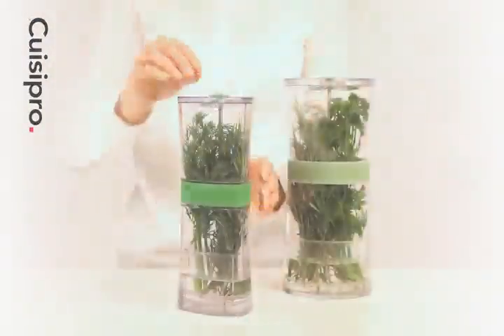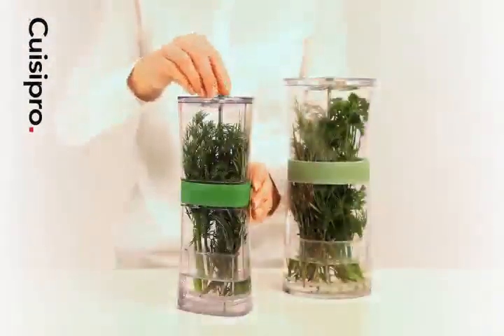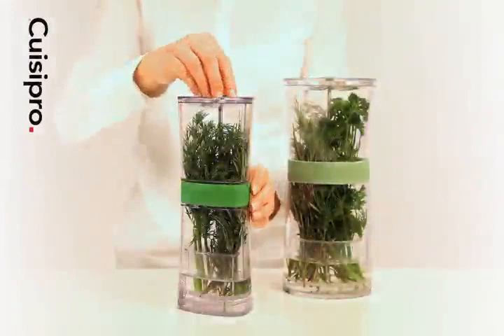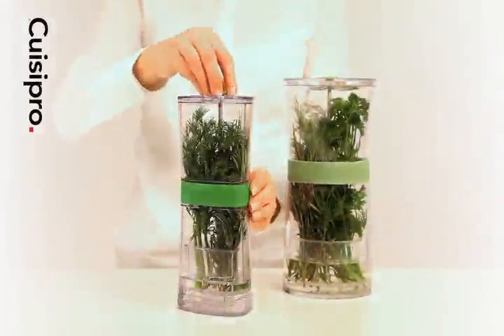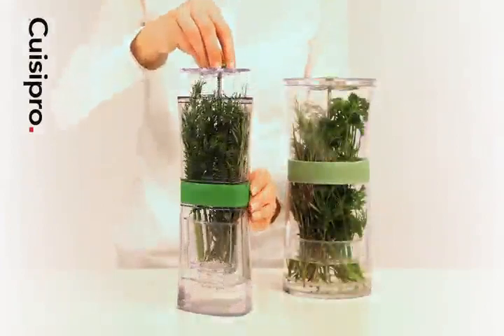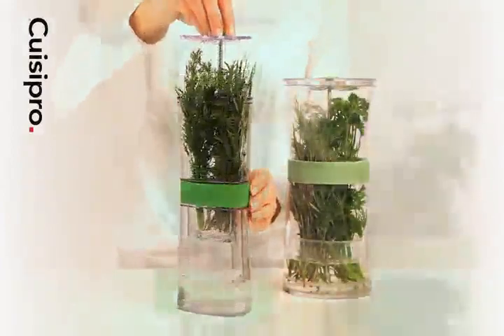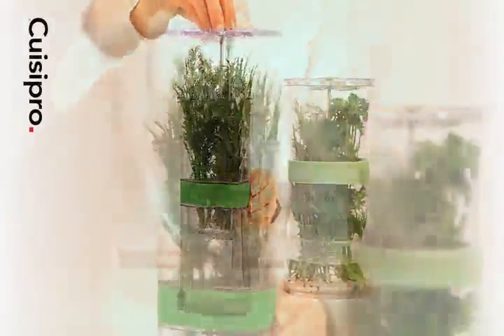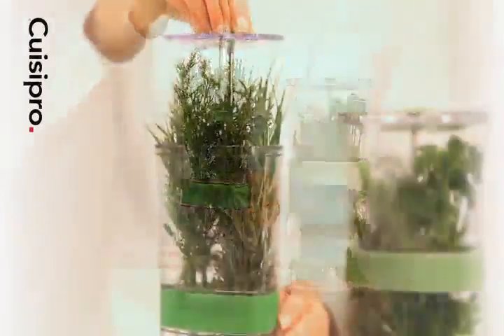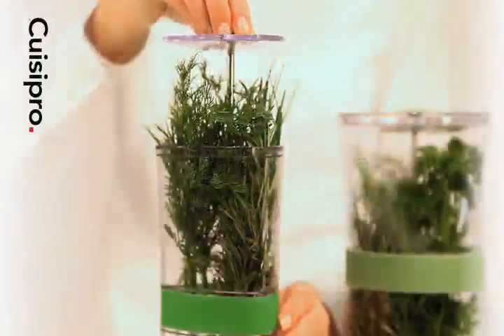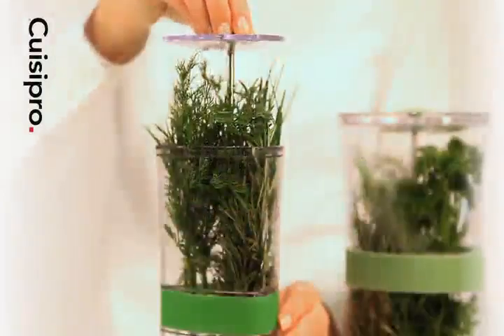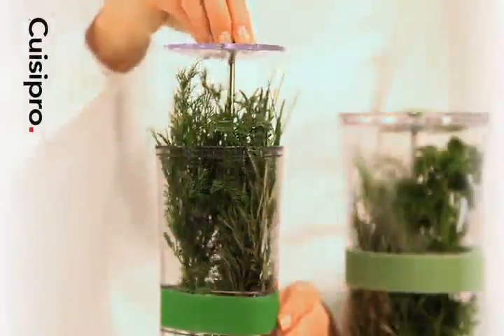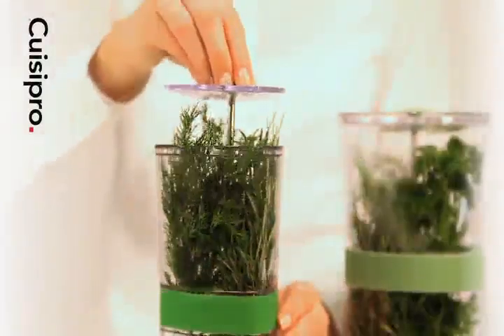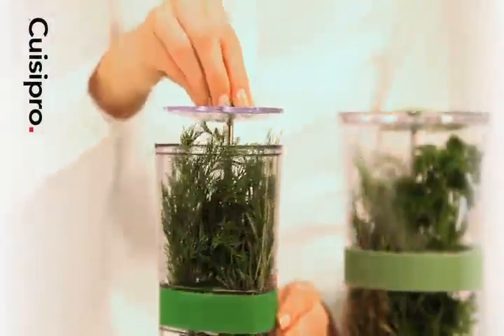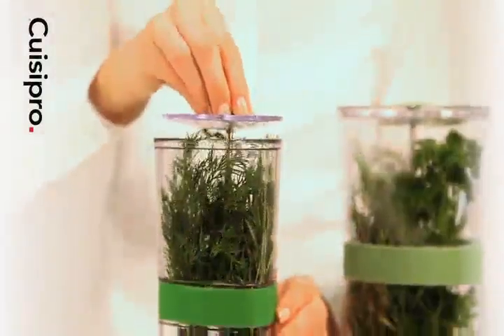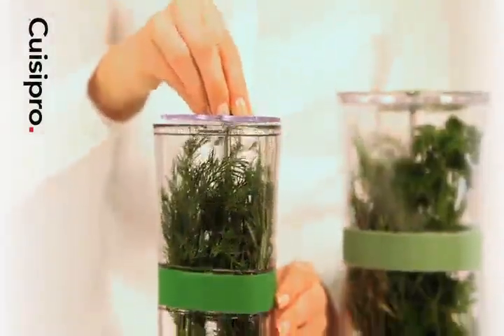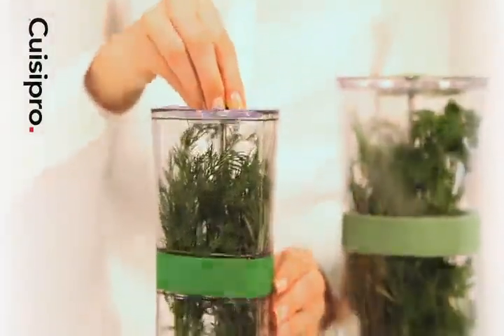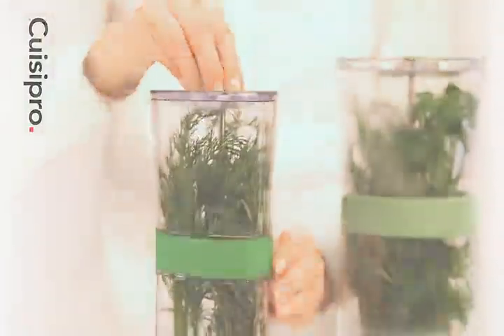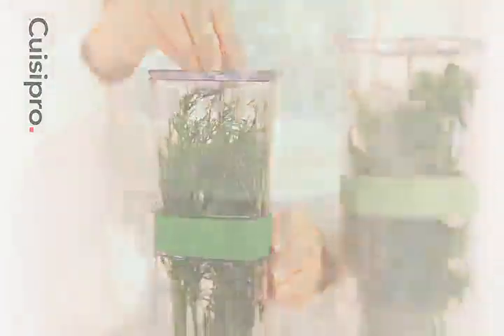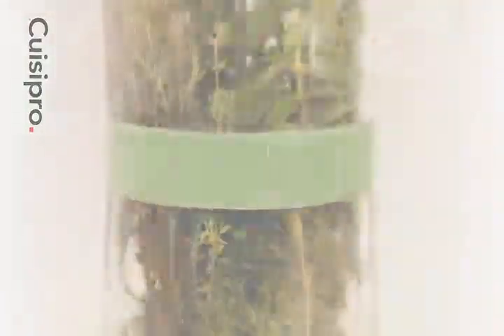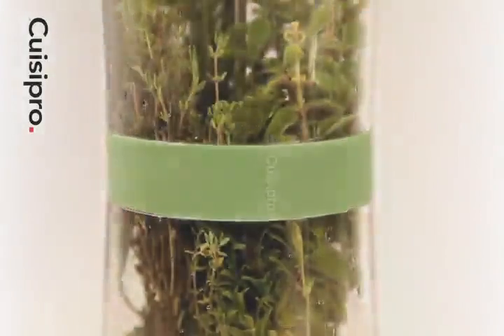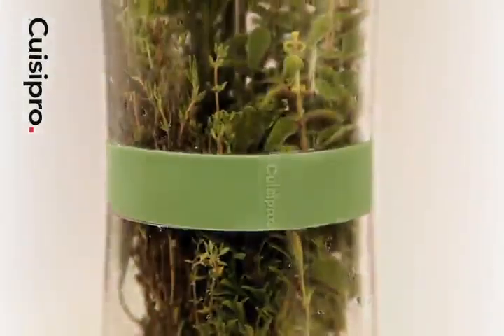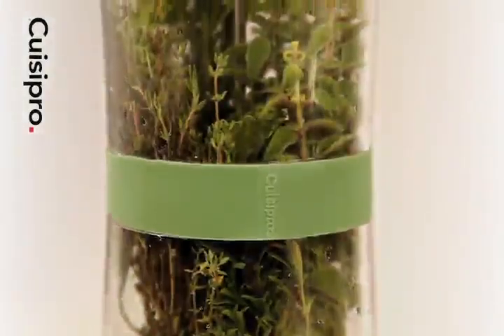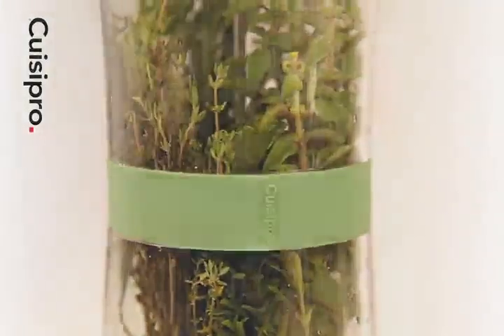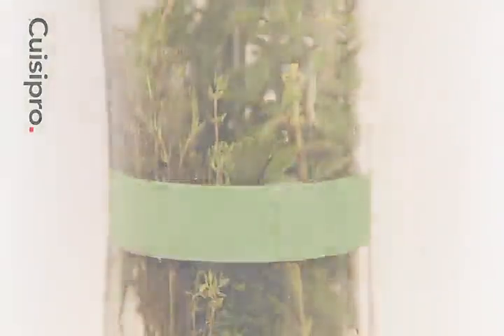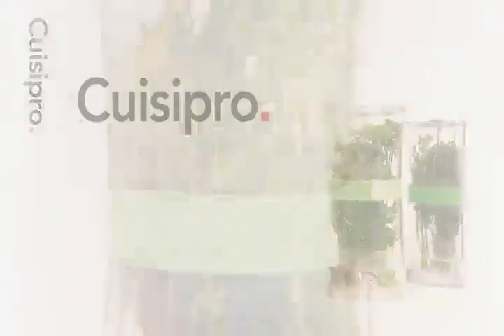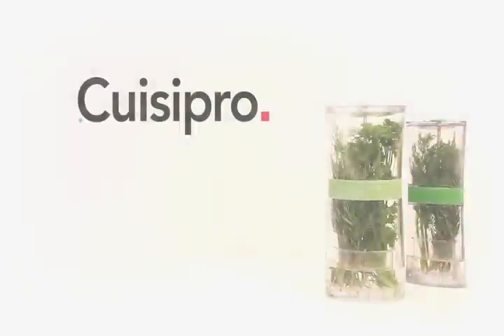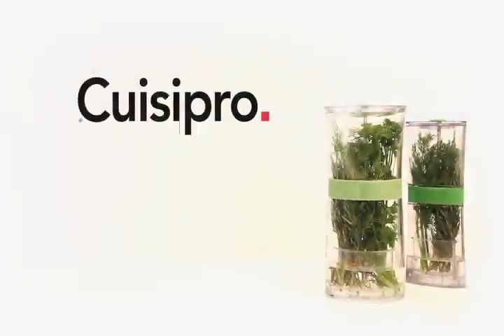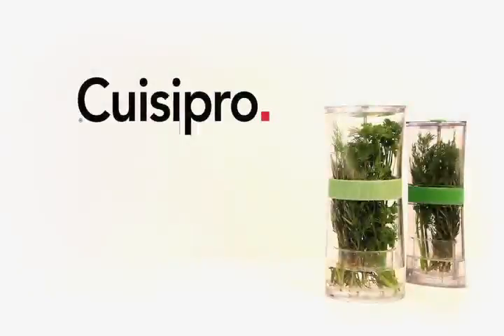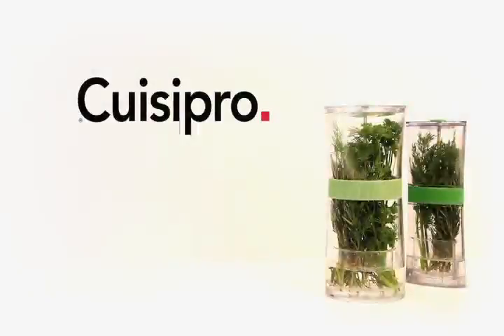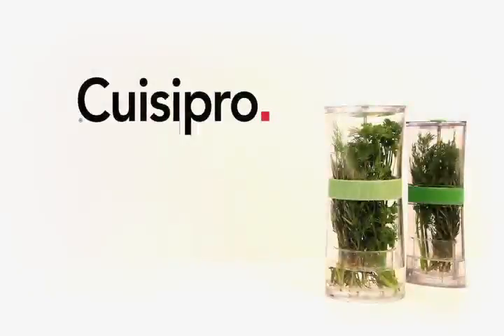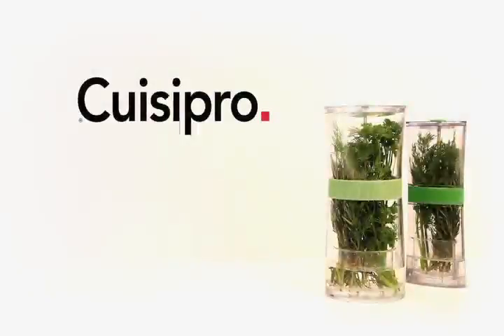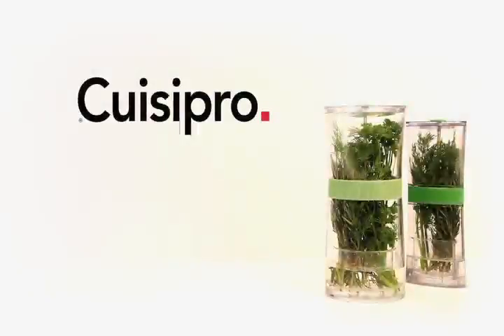The Herb Keeper also comes in a compact size that fits into small spaces. The Kweezy Pro Herb Keeper — a useful tool for any kitchen.